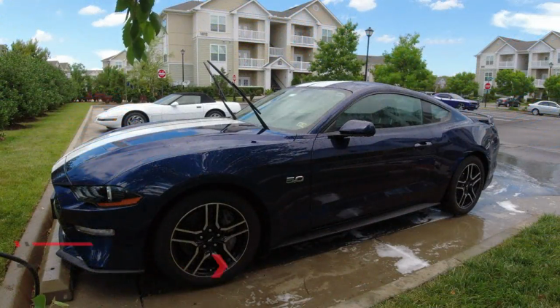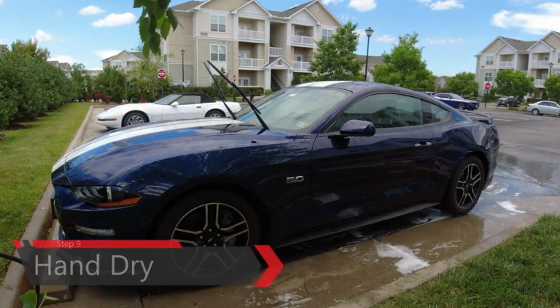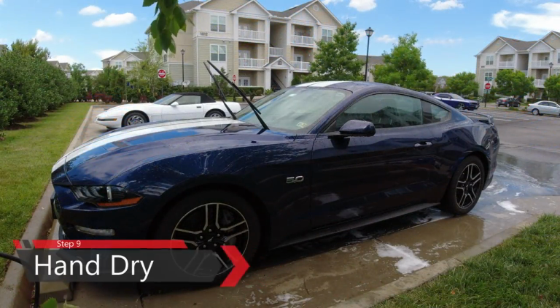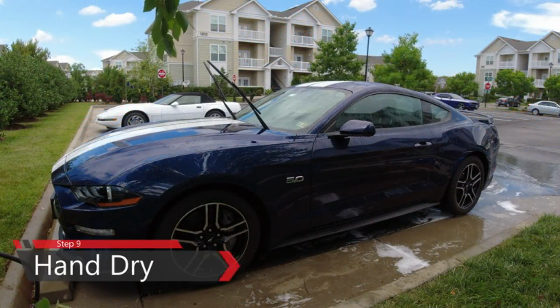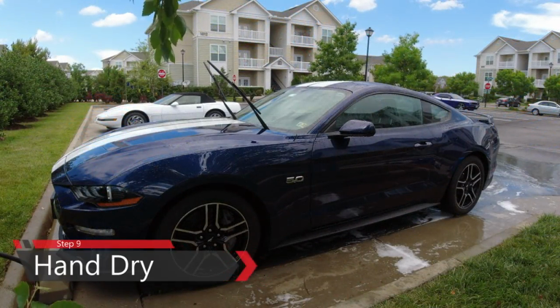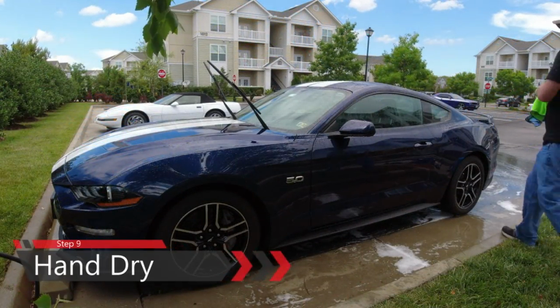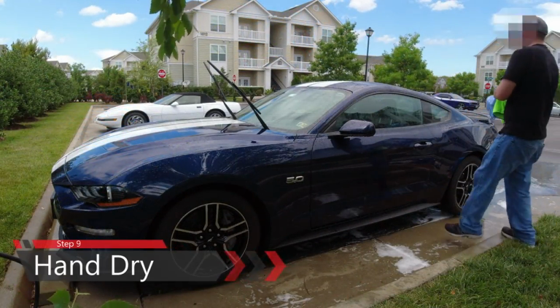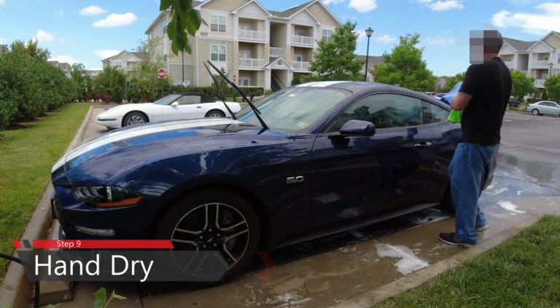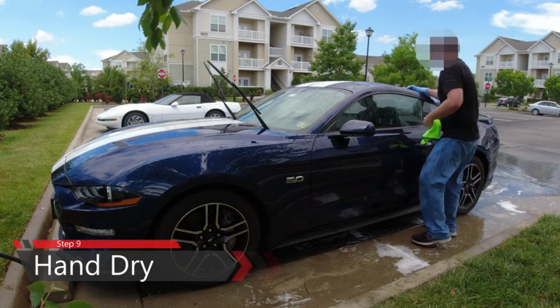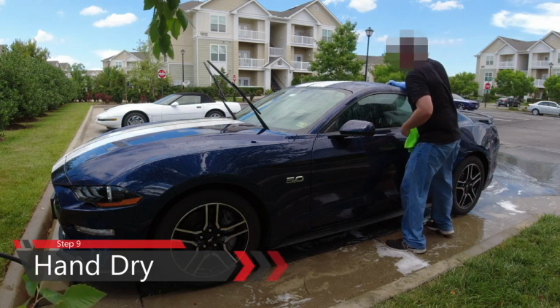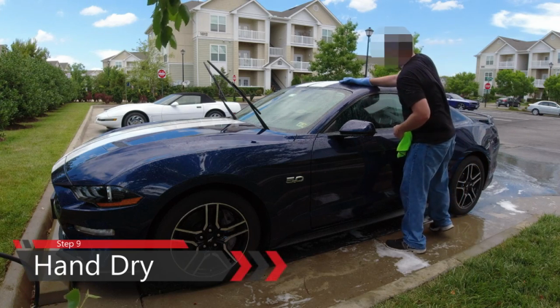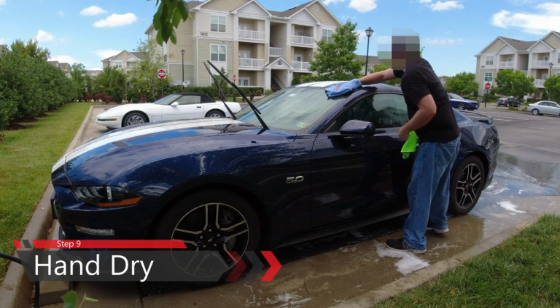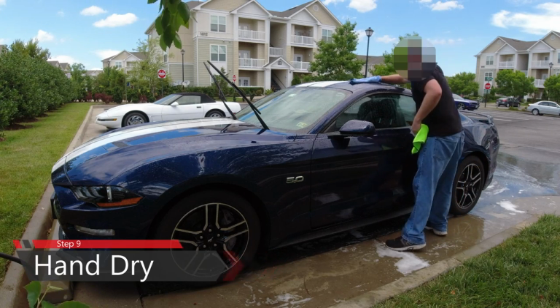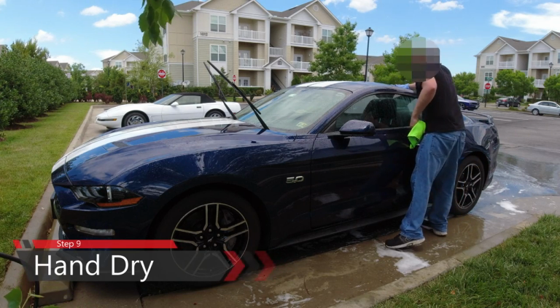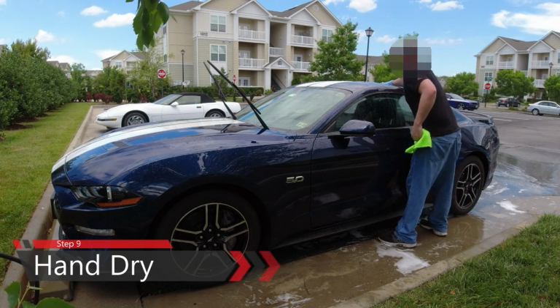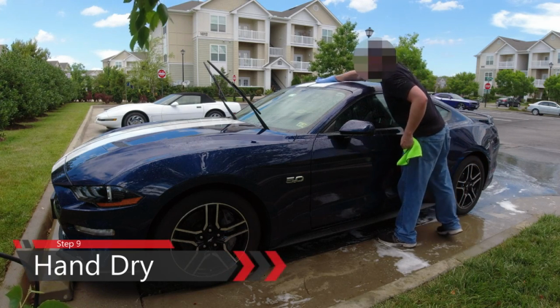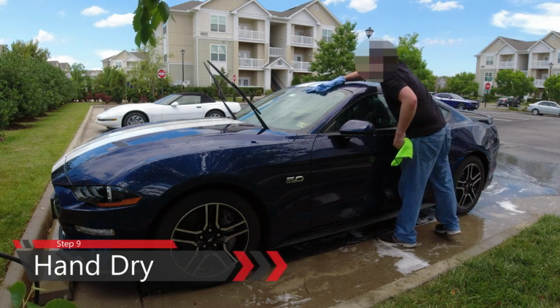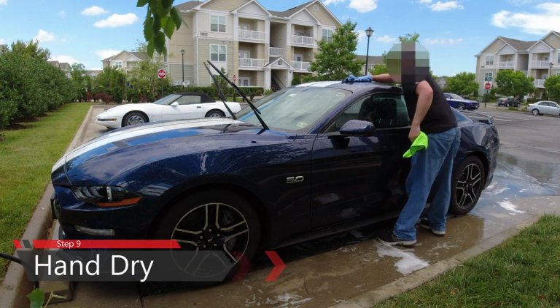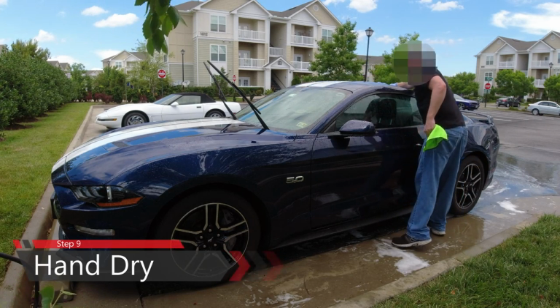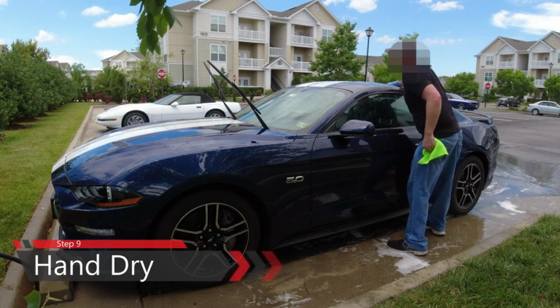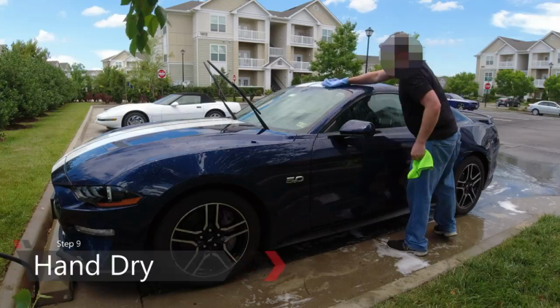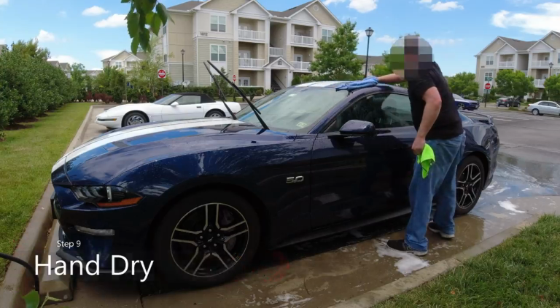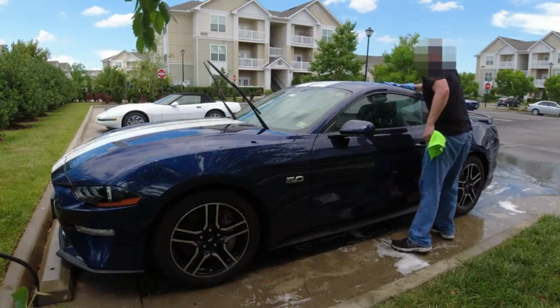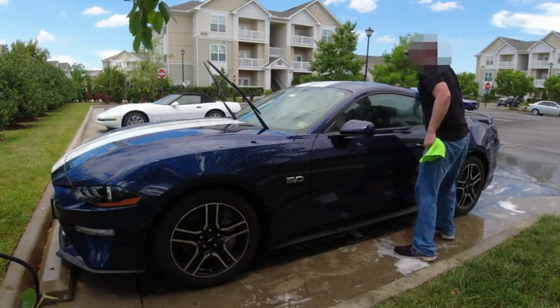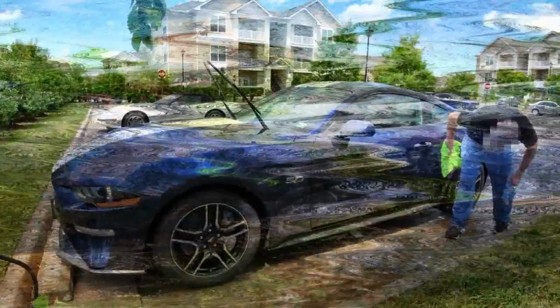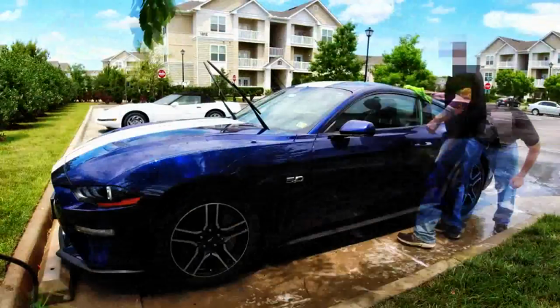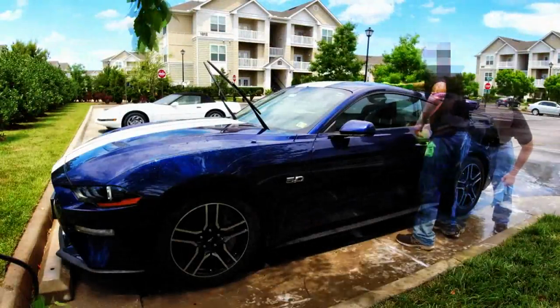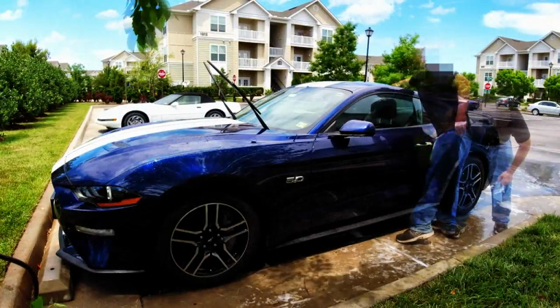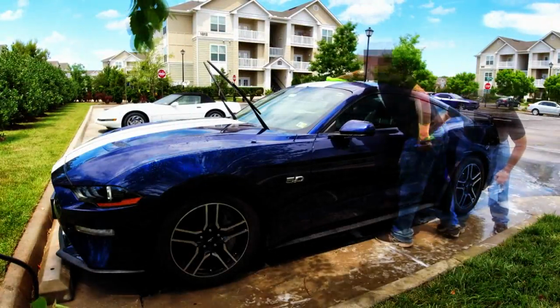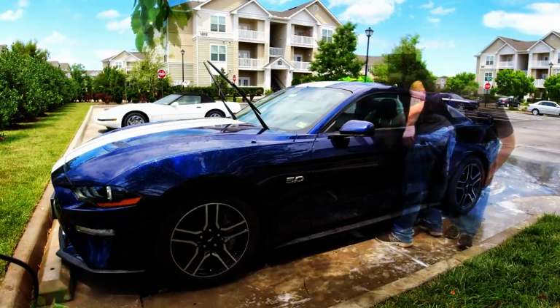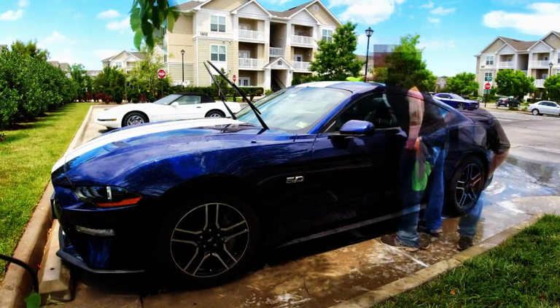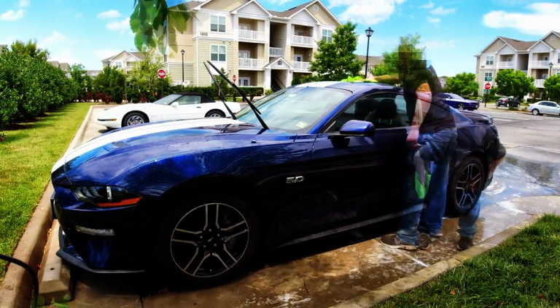We're almost done. Now we're going to hand dry the car. This is where buying several packs of microfiber cloth really comes in handy, because these things really soak up the water. Start from the top of the car and work your way down.